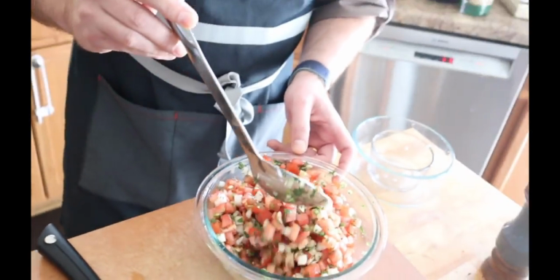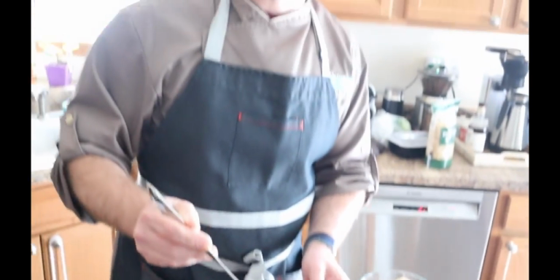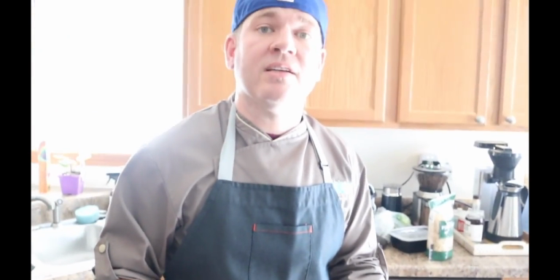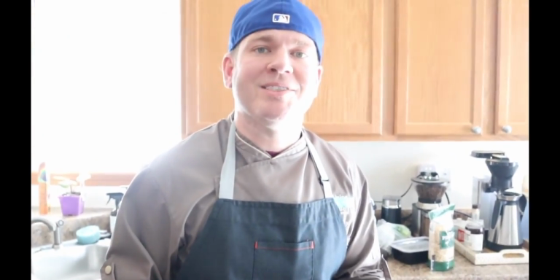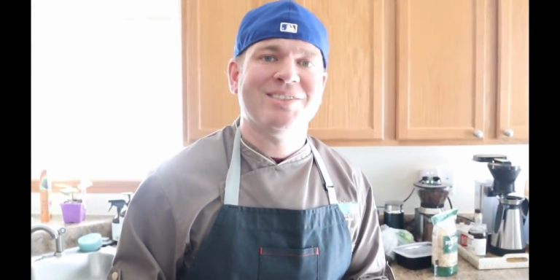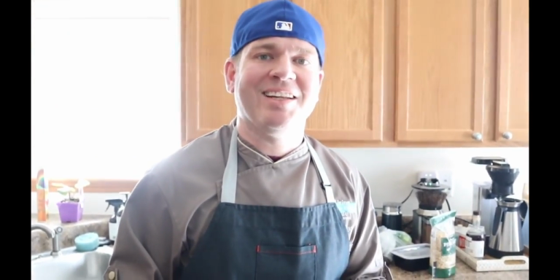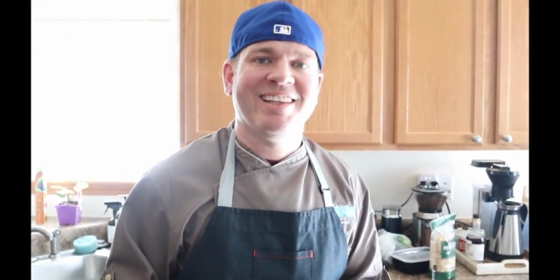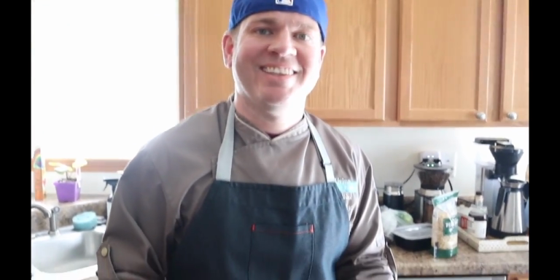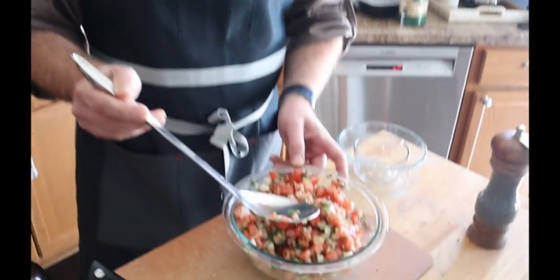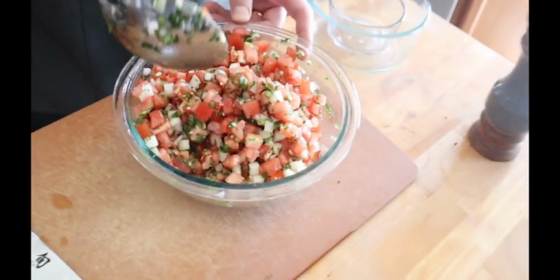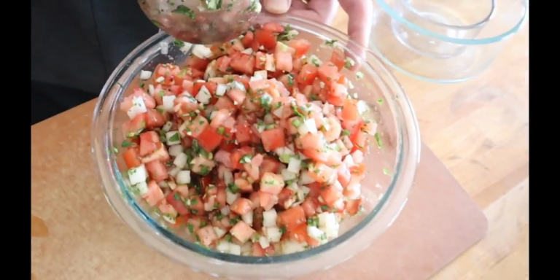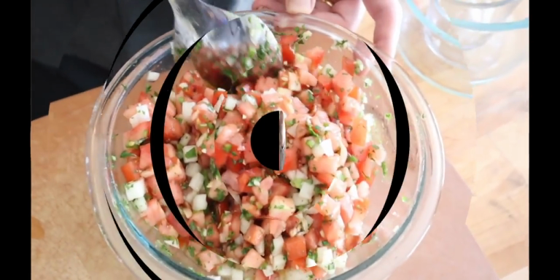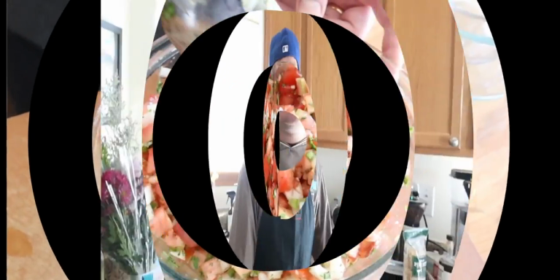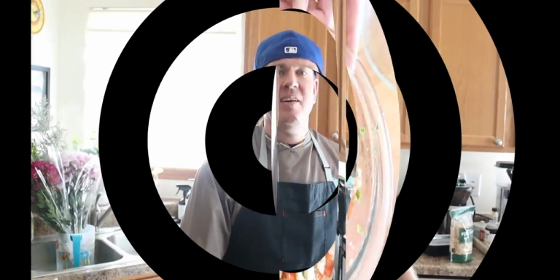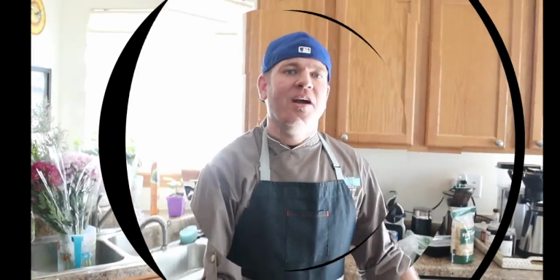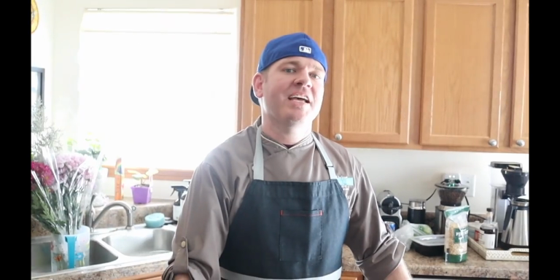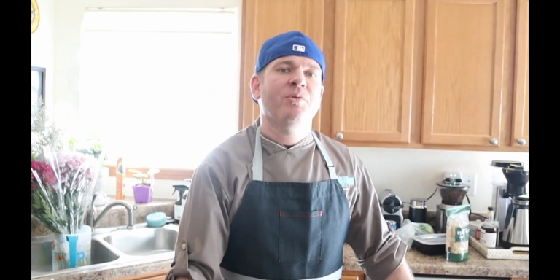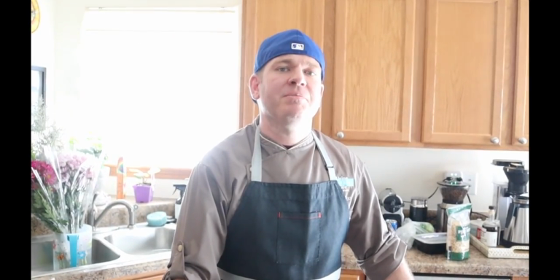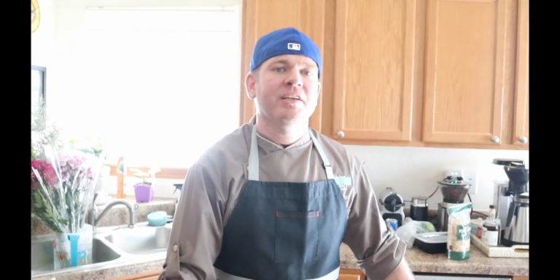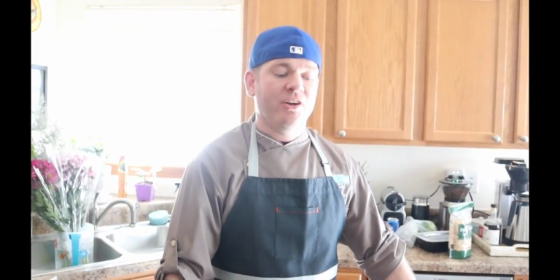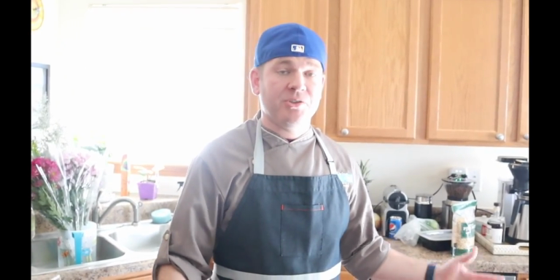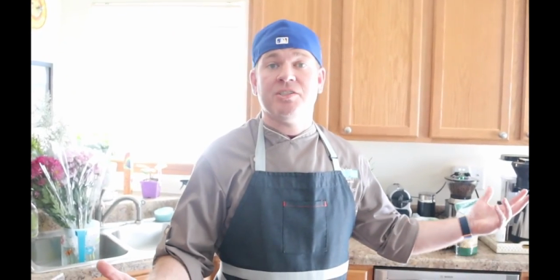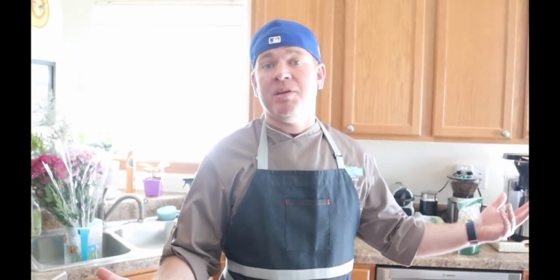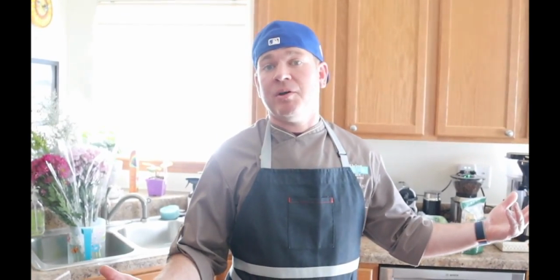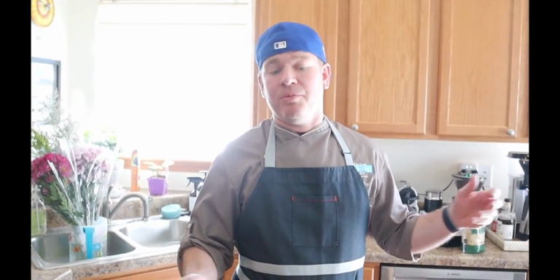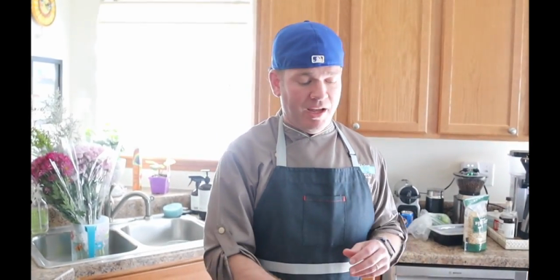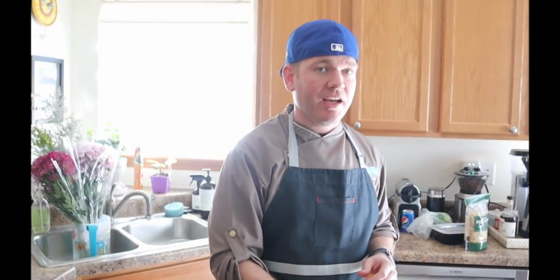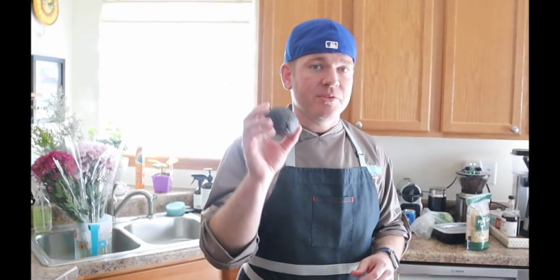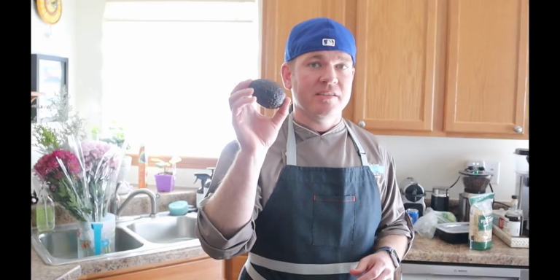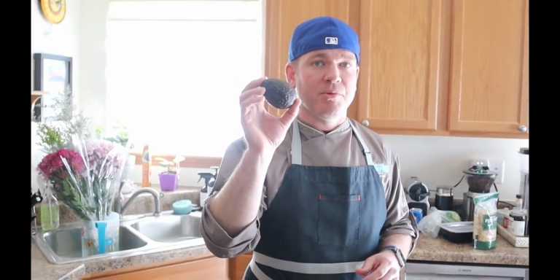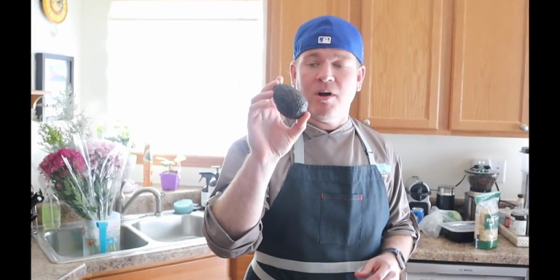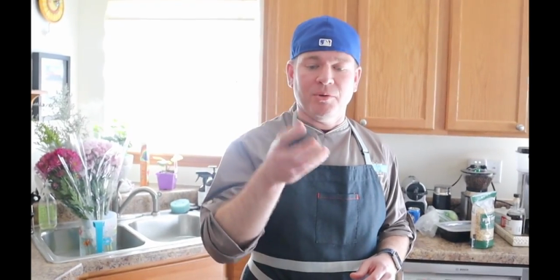Again, we're going to put this on top of some nachos at the end of the month. In the last video, we made some pico de gallo, and I'm going to show you how to turn that pico de gallo with some avocados into some great guacamole.